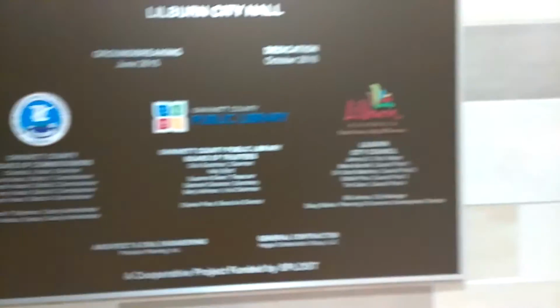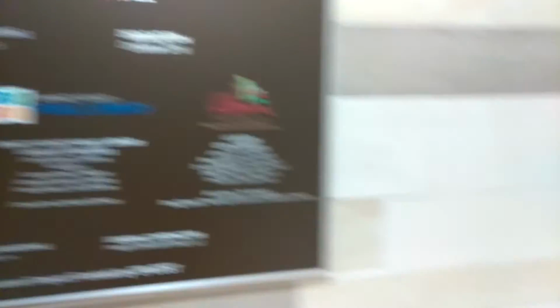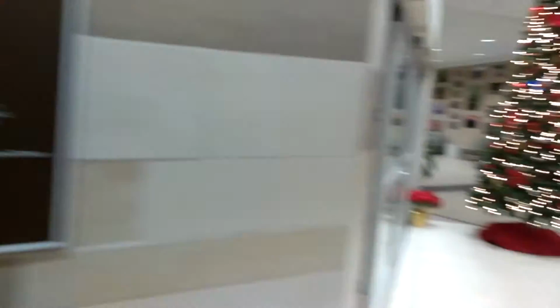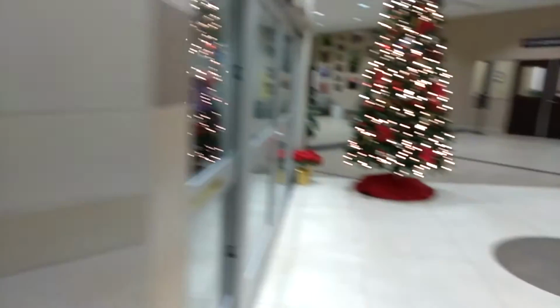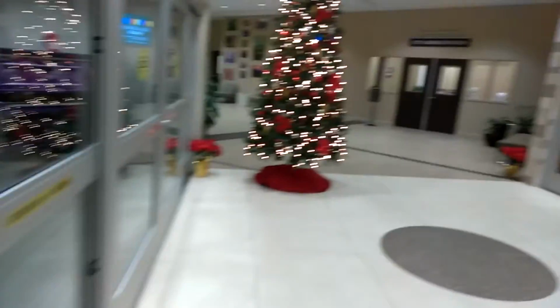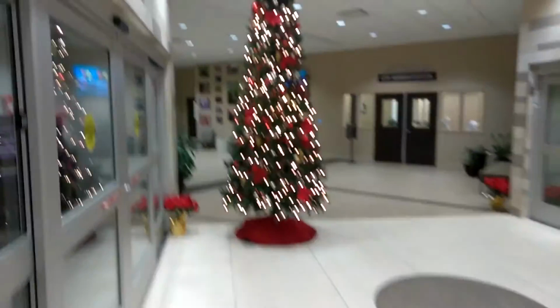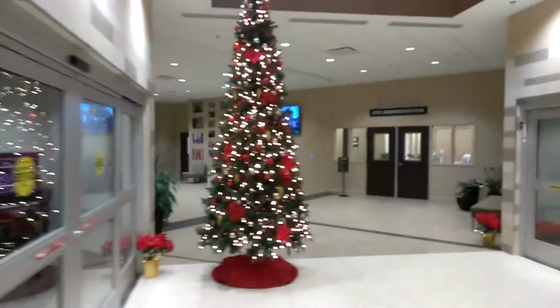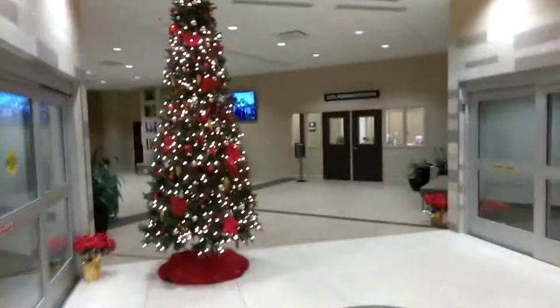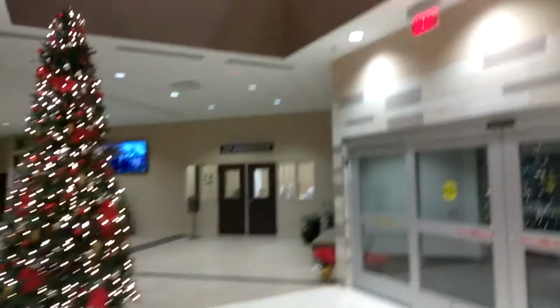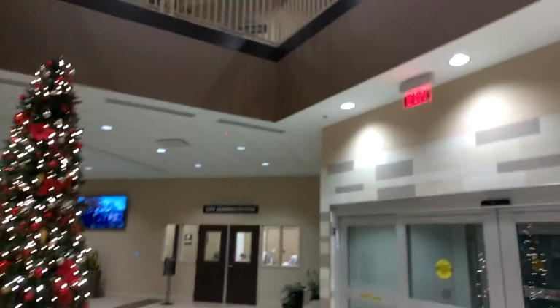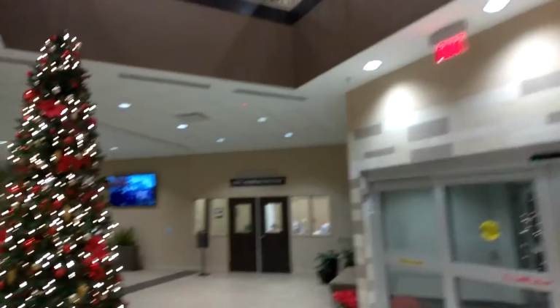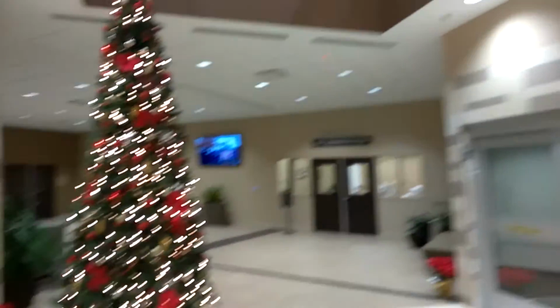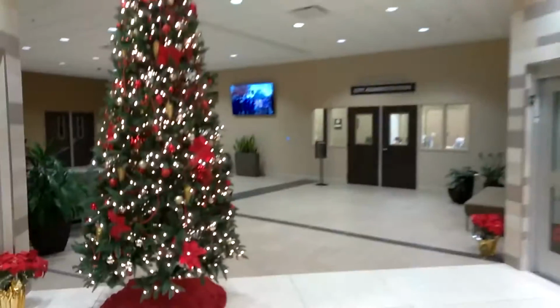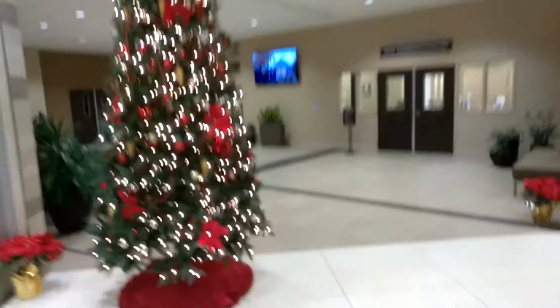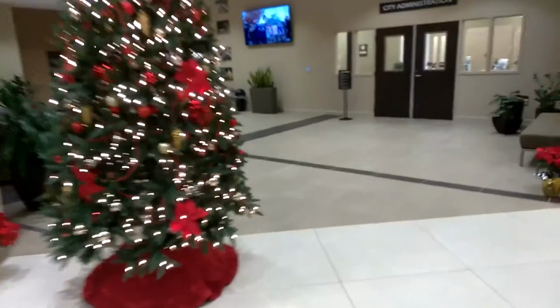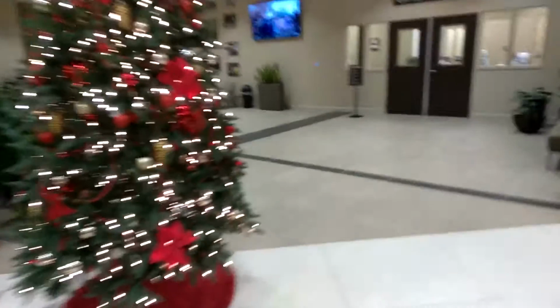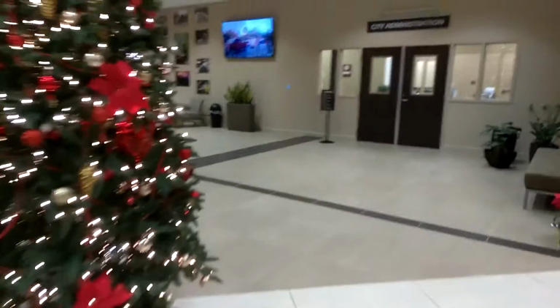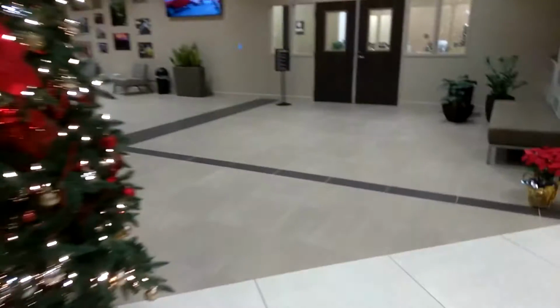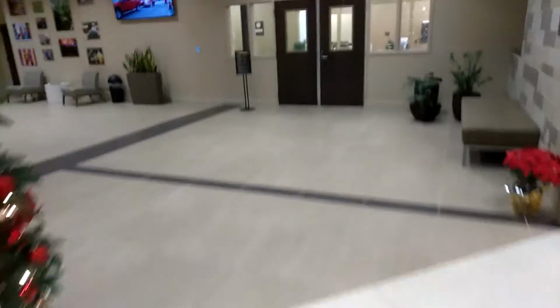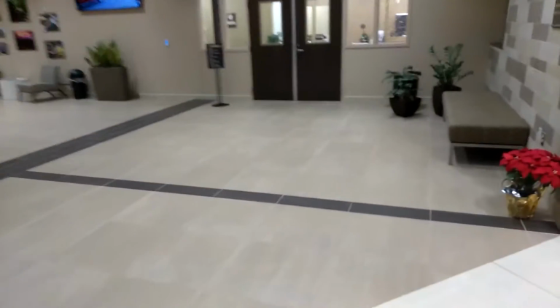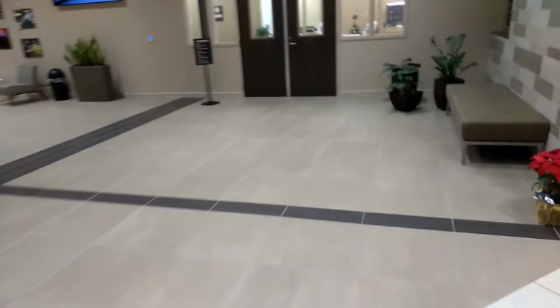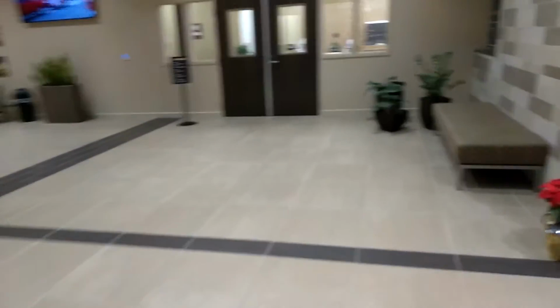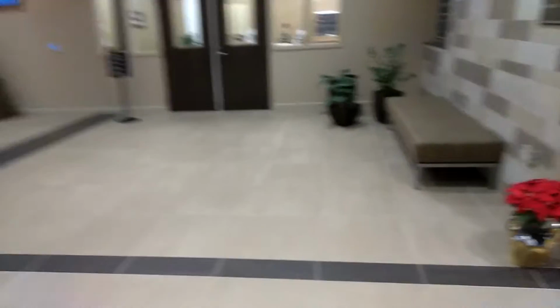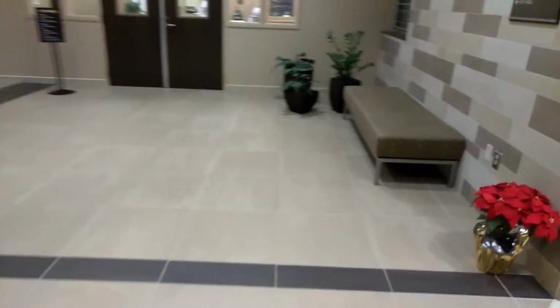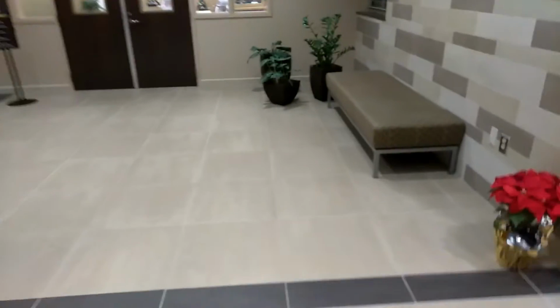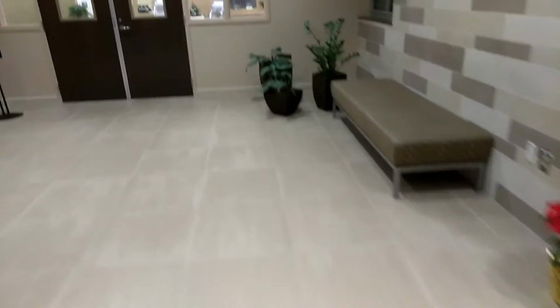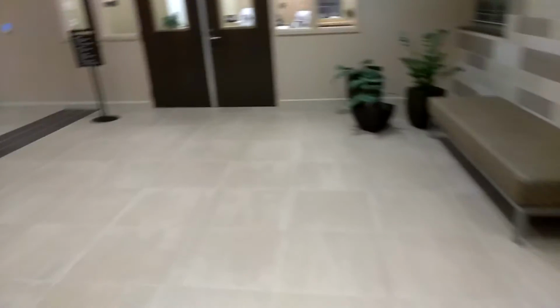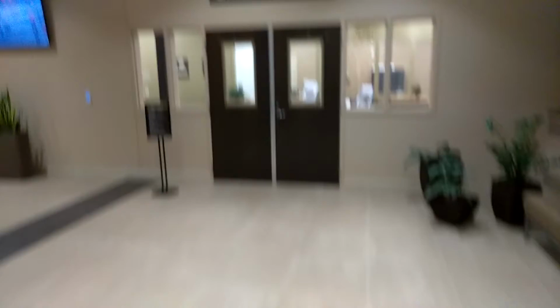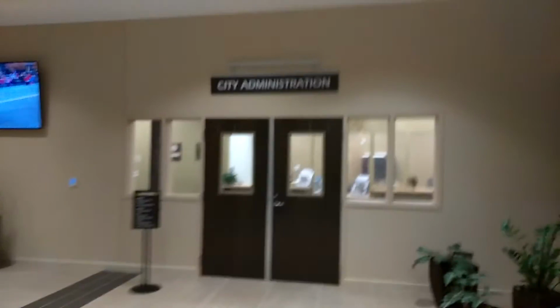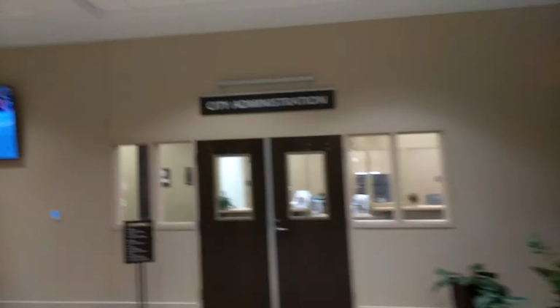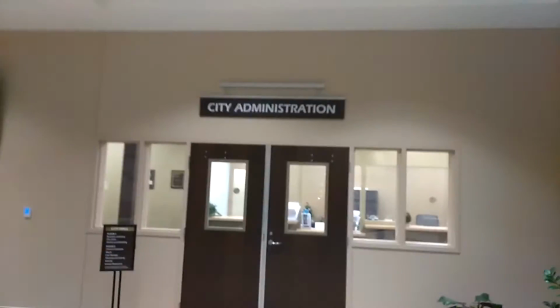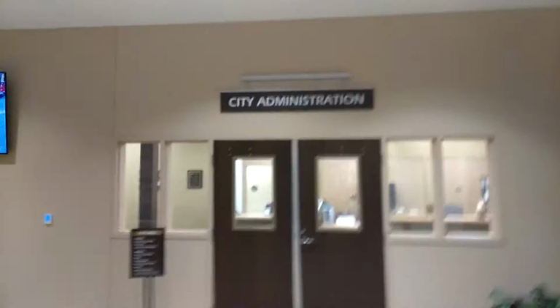Well, you took a snapshot already, so it's Christmas already in Lilburn. This is the doors to the administration right here.